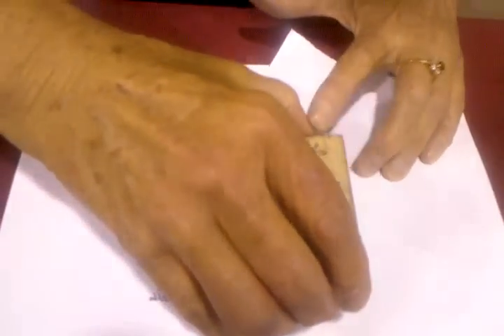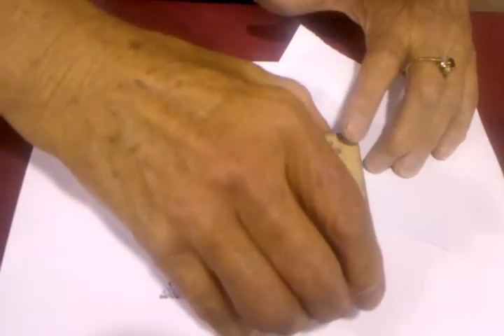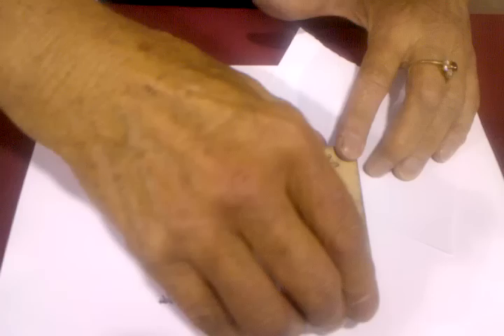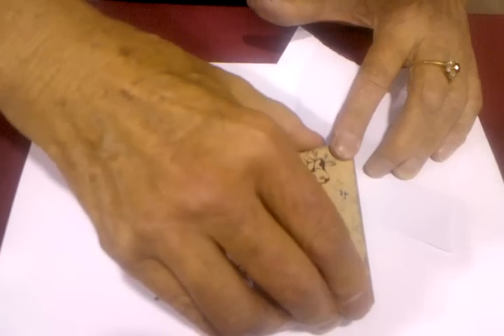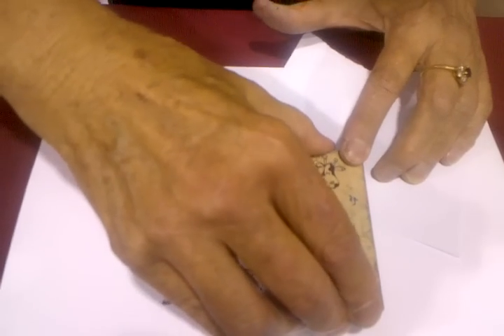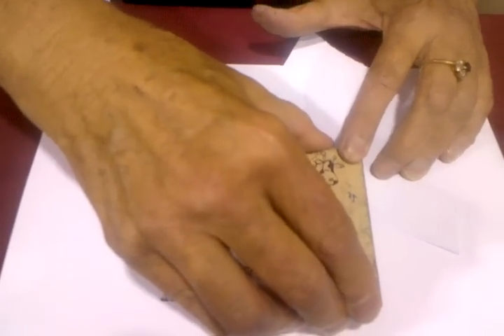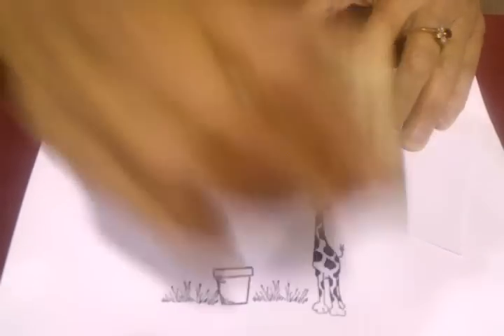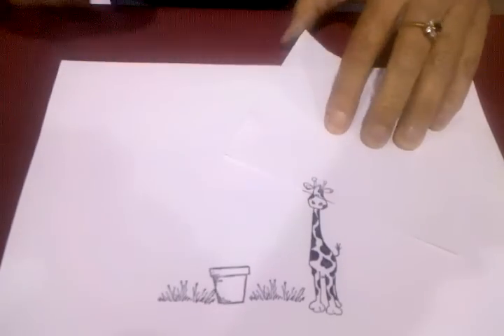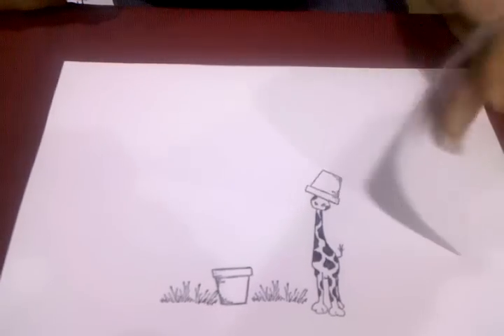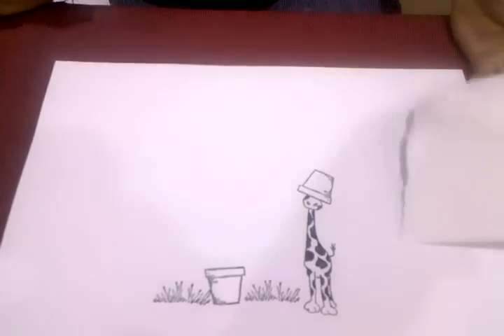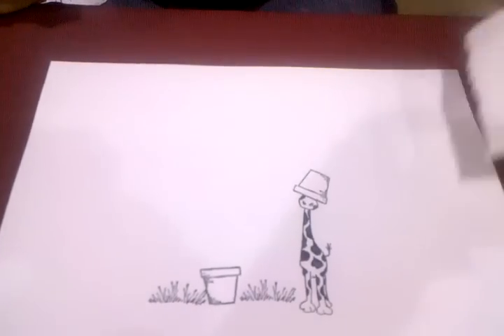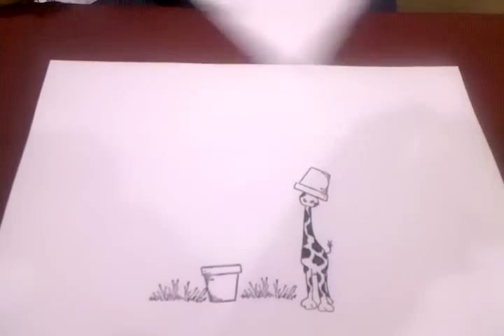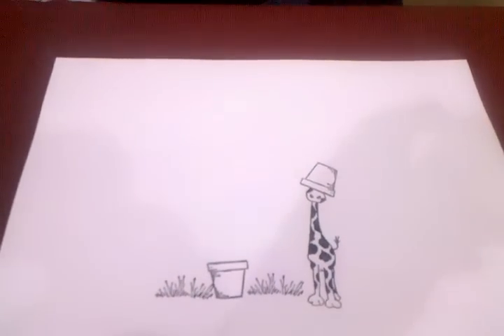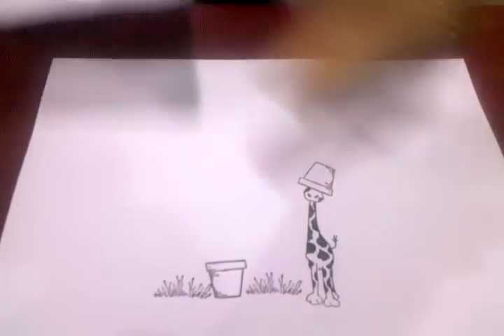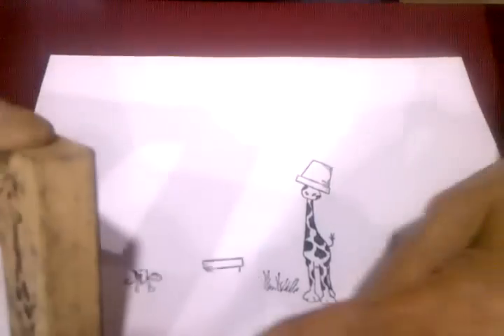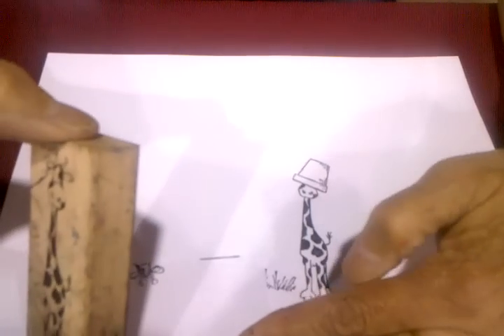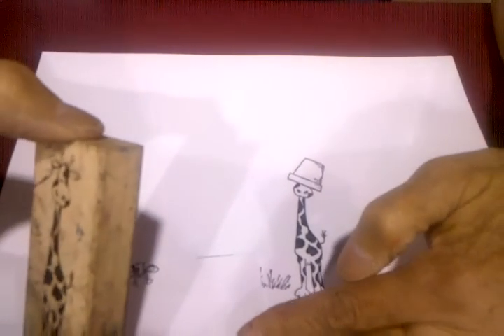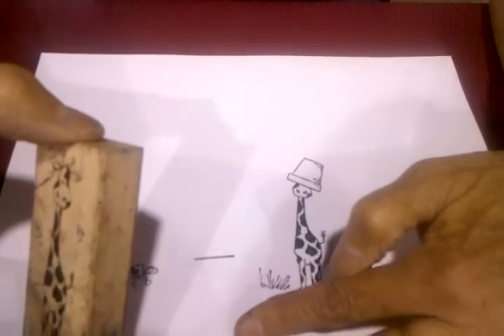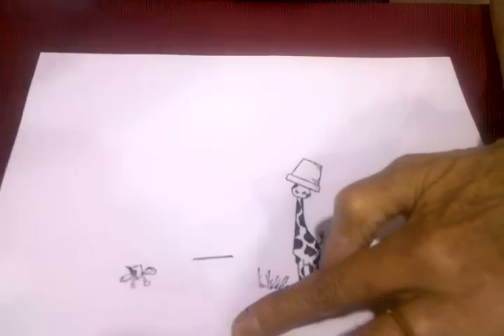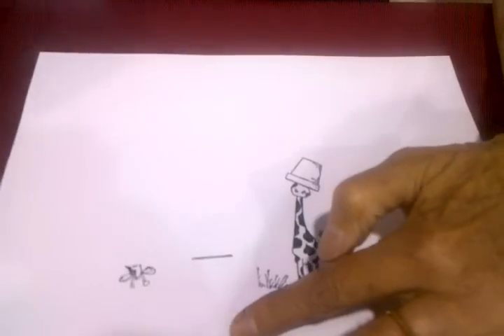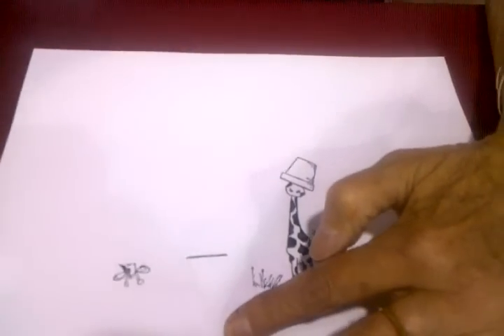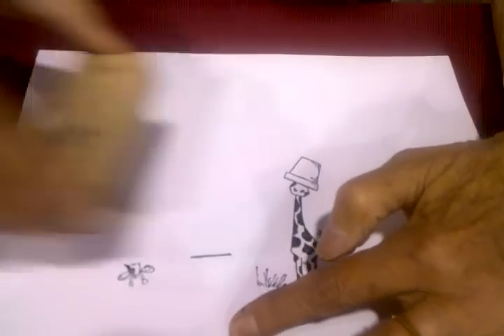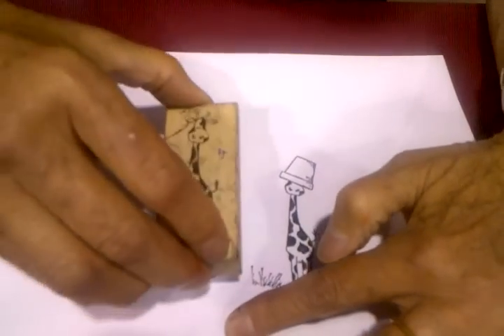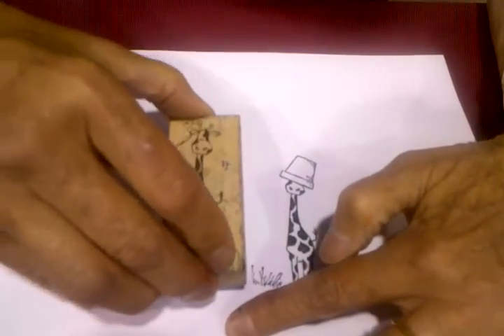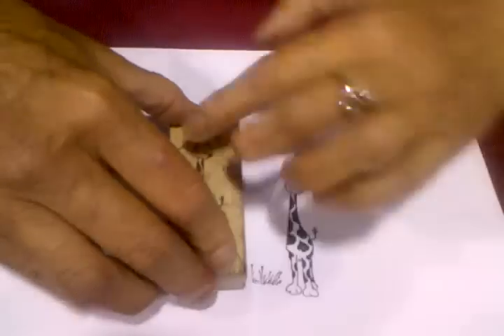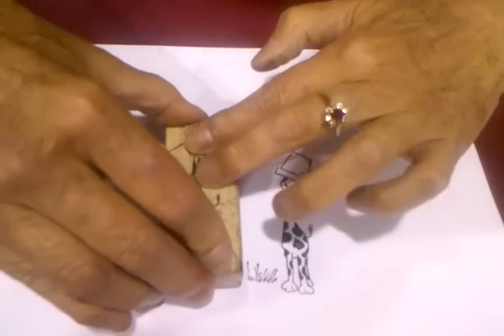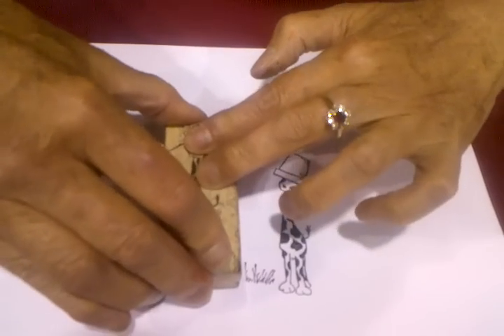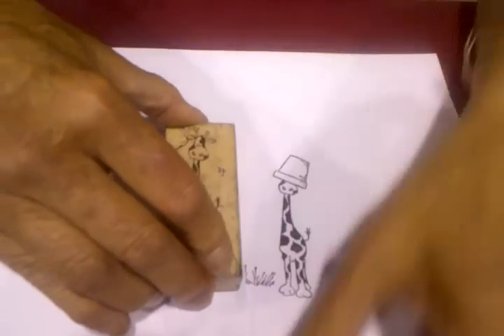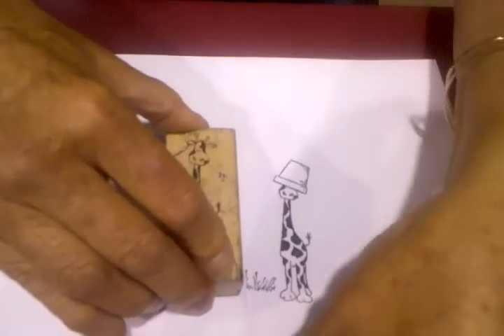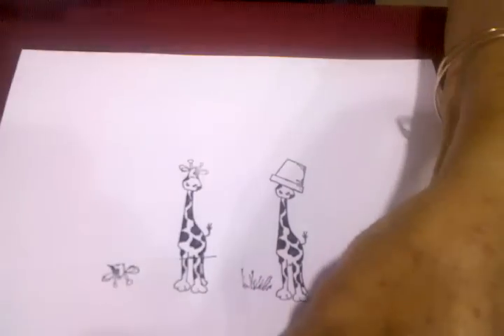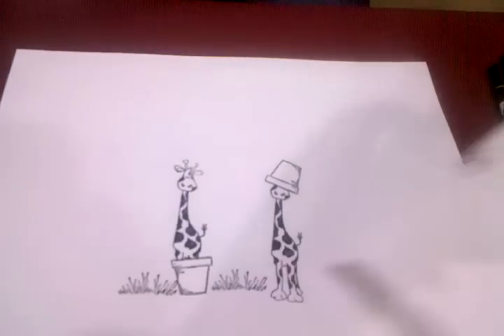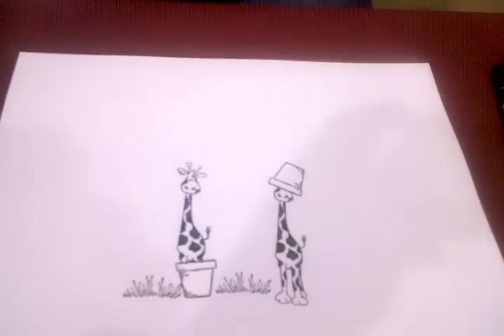I'm coming back here and taking this little guy and putting him inside the pot. I'm going to take this over here. And when you get tired at the end of the show, you go soak your feet.